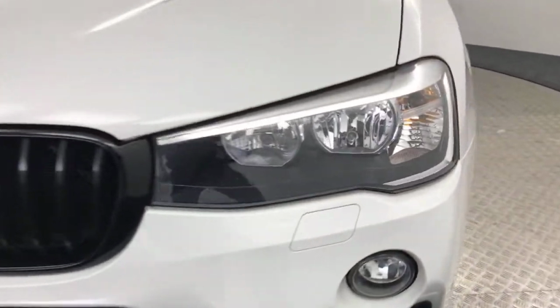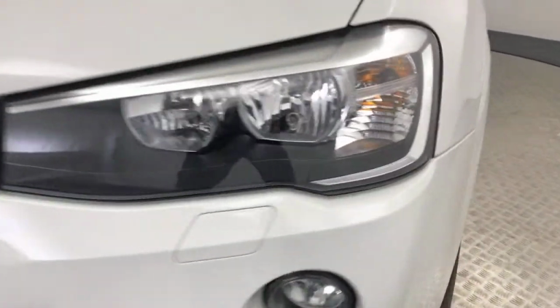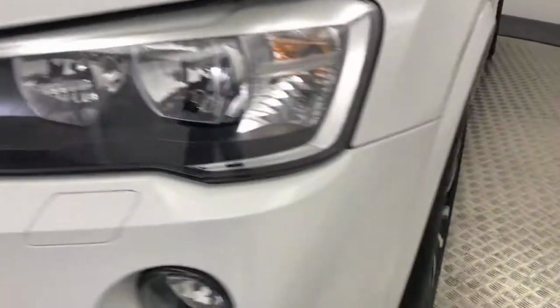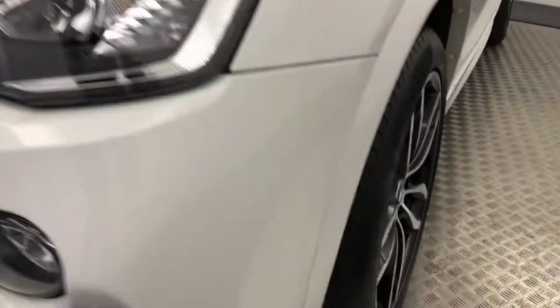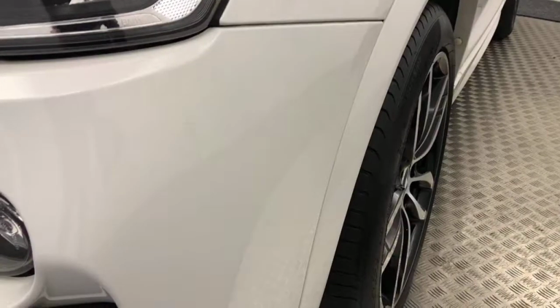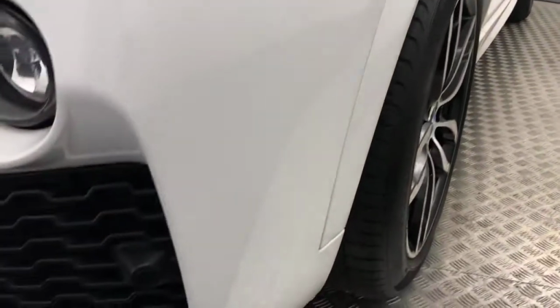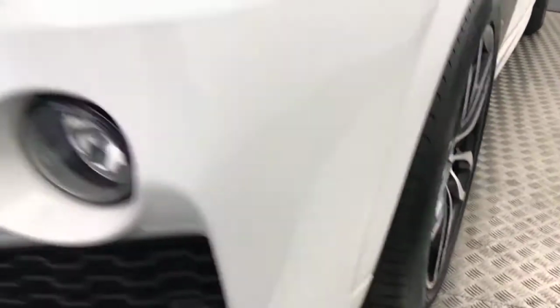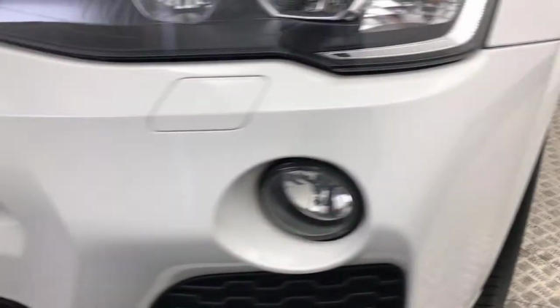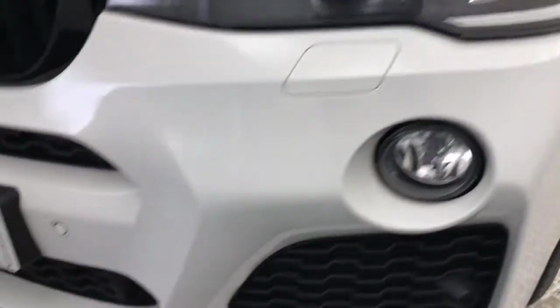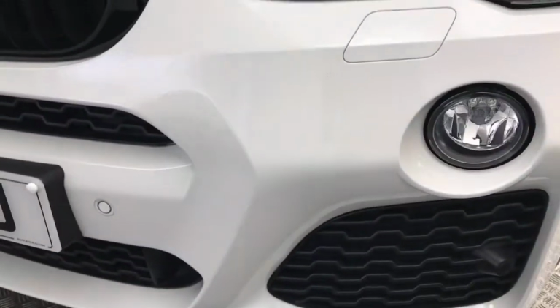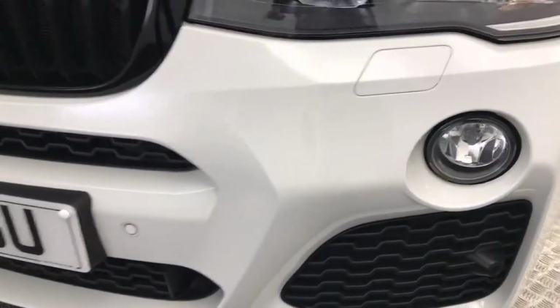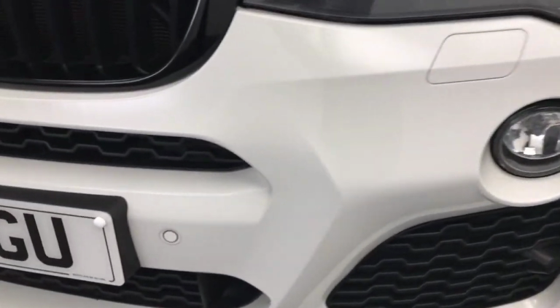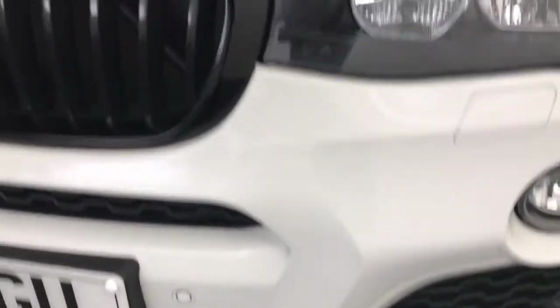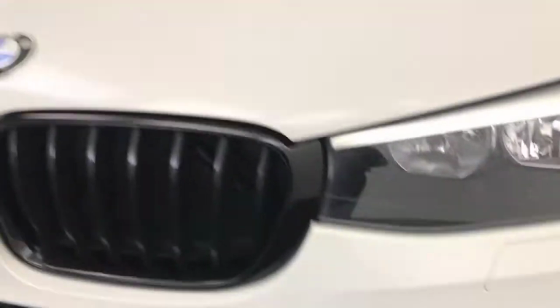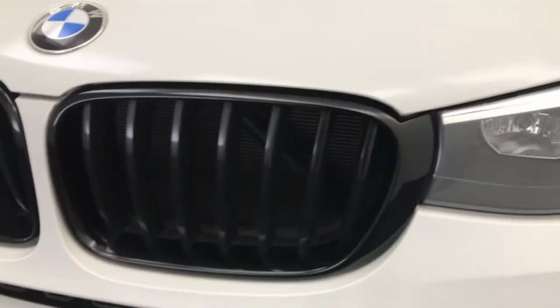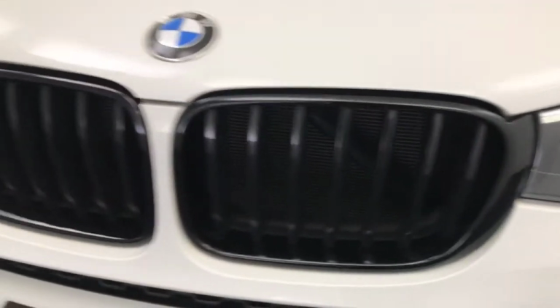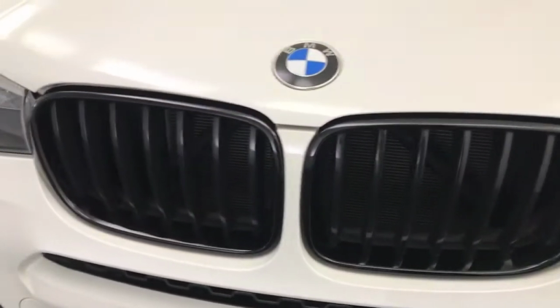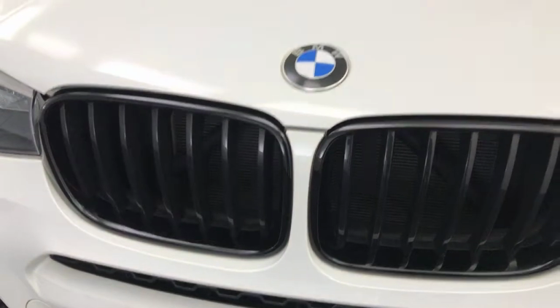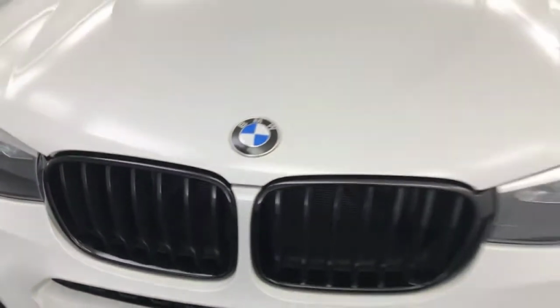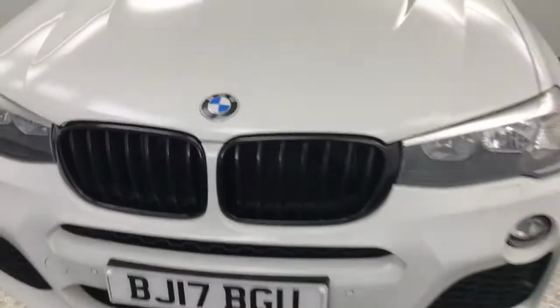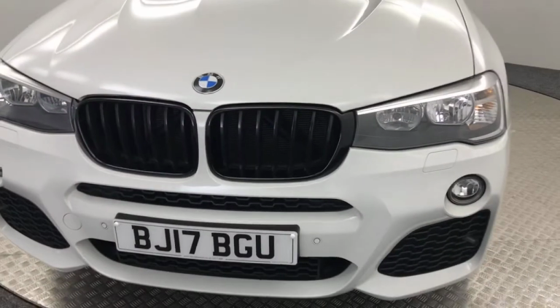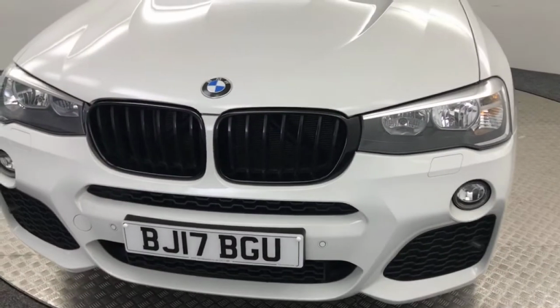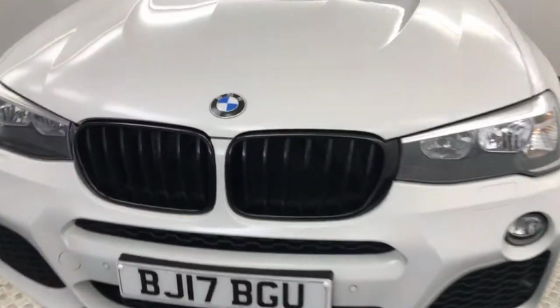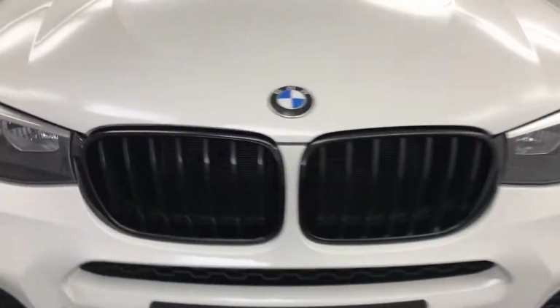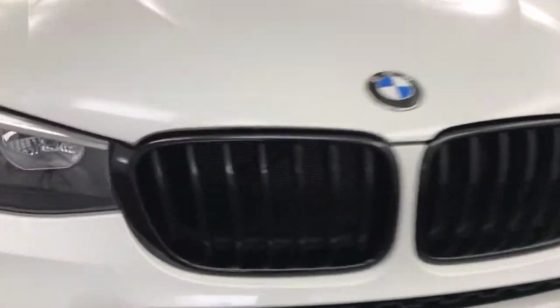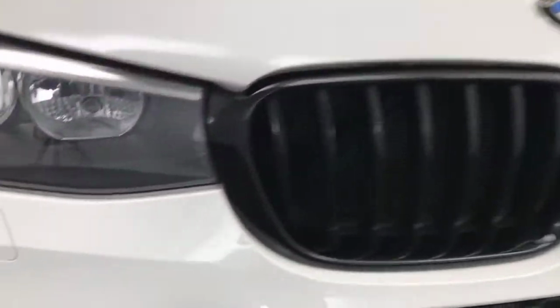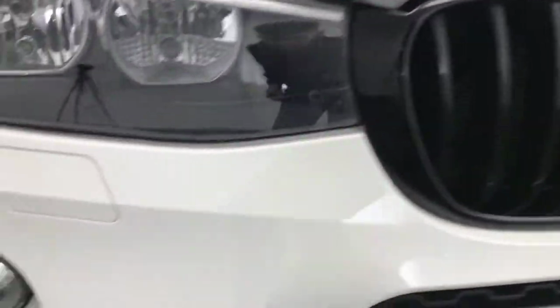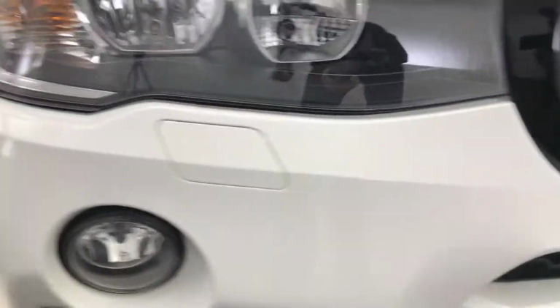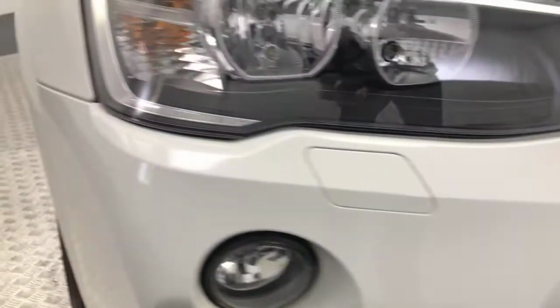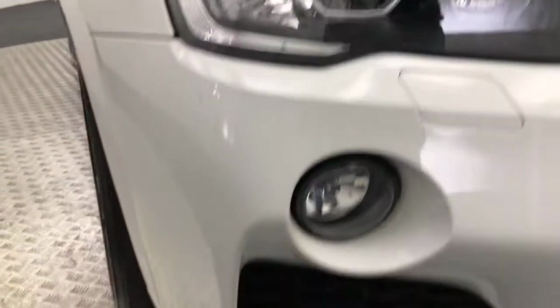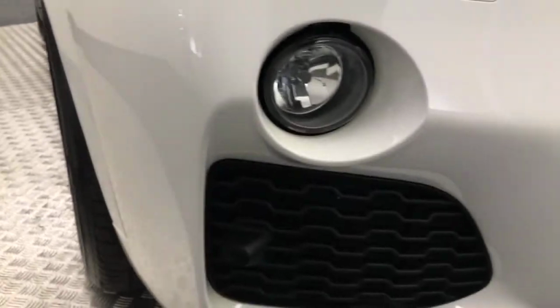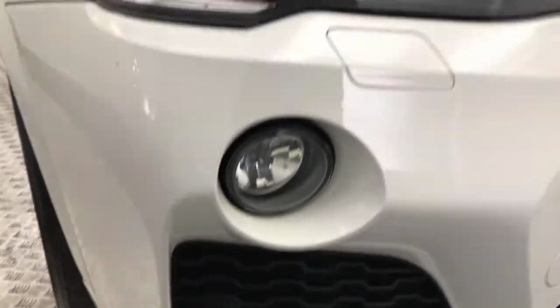So we're just starting at the front now. You'll see there a very, very clean example. It does have front parking sensors and gloss black kidney grills which look really, really good. You can see the paint is super clean on the bumper.